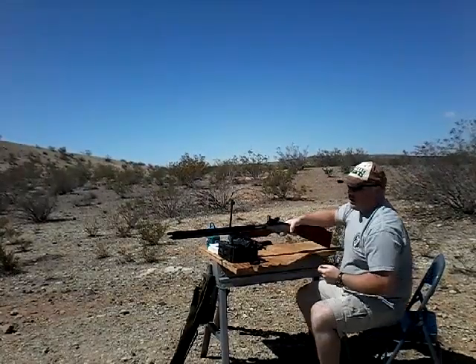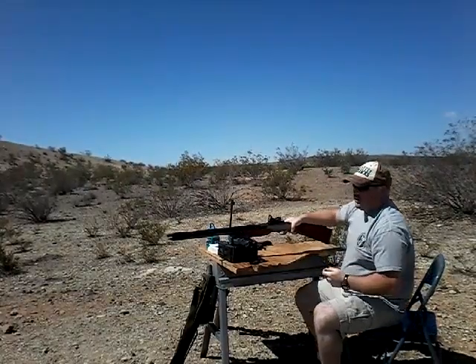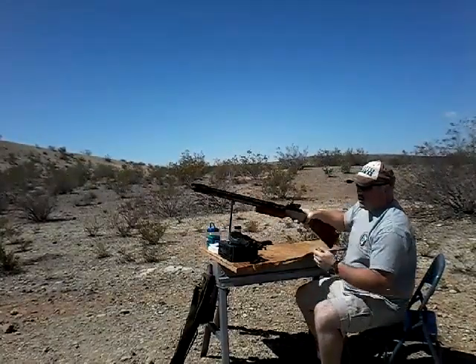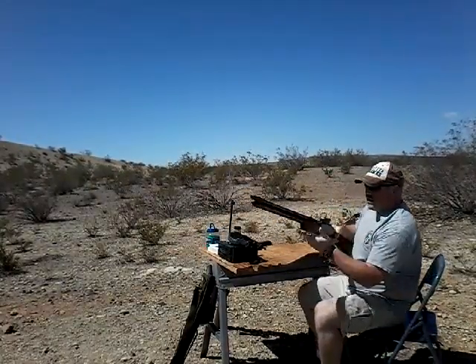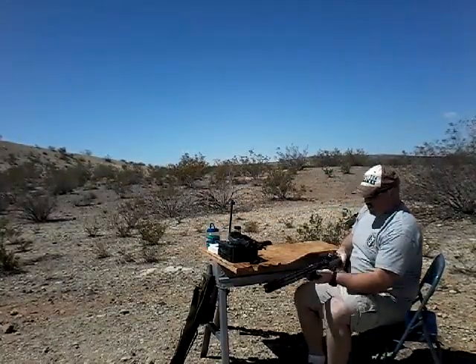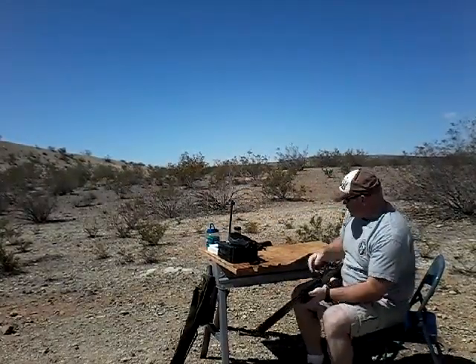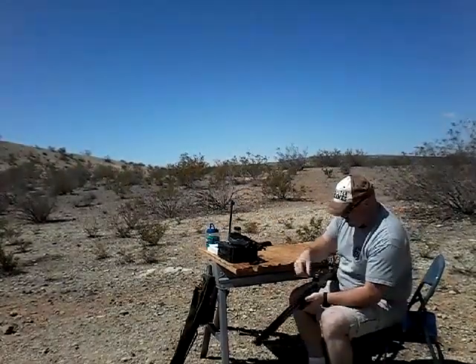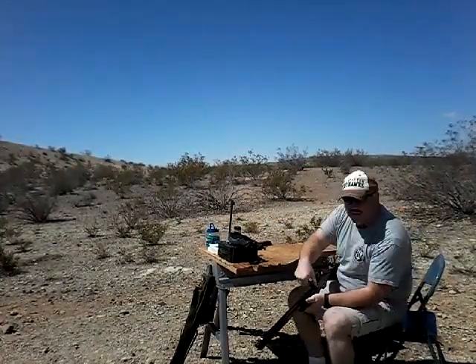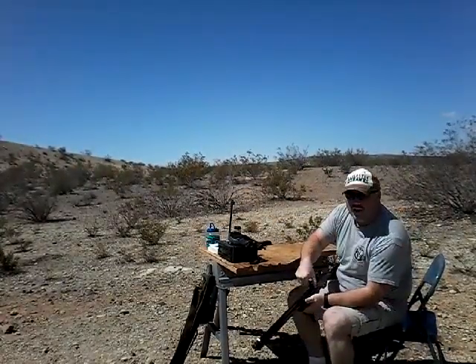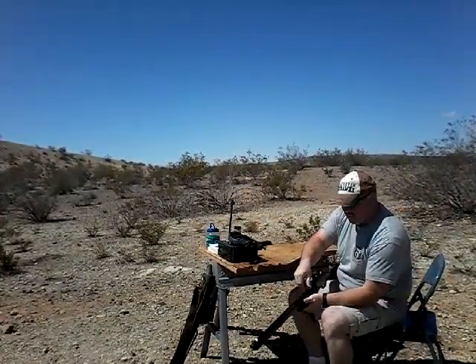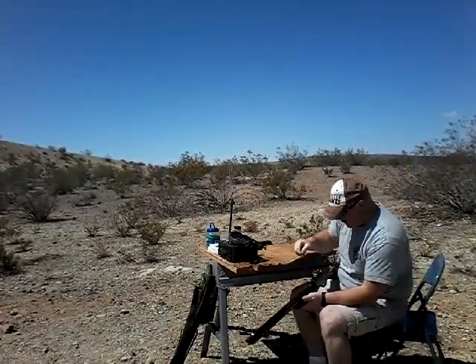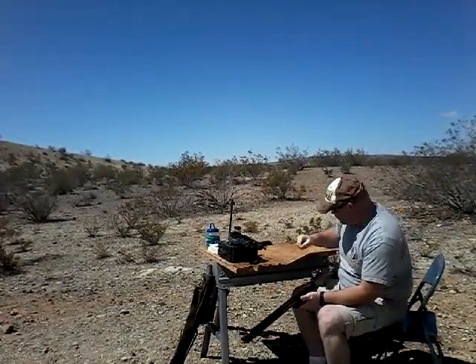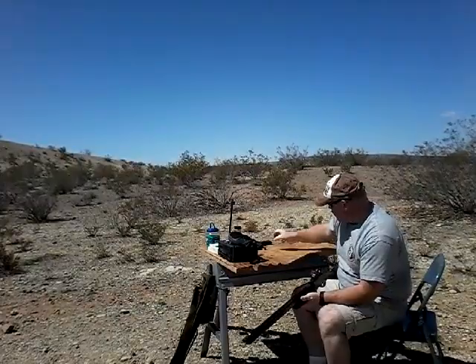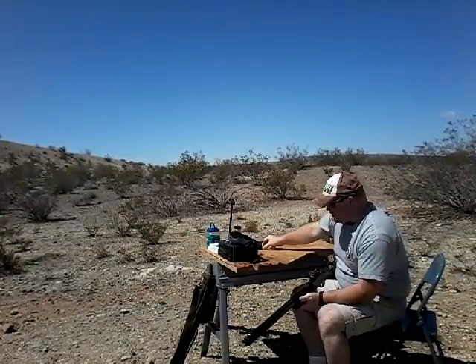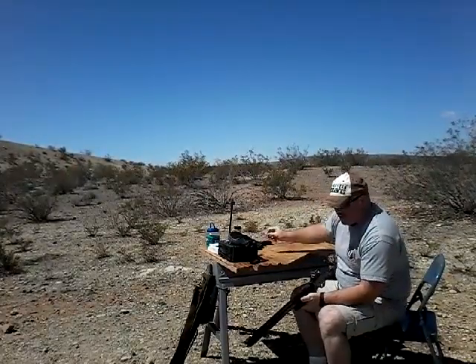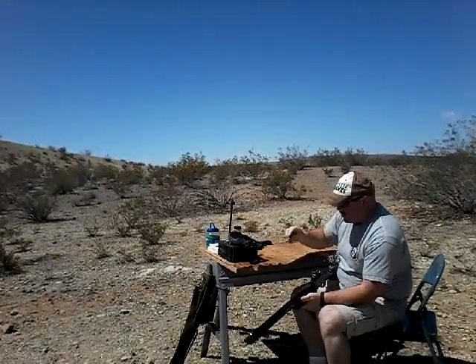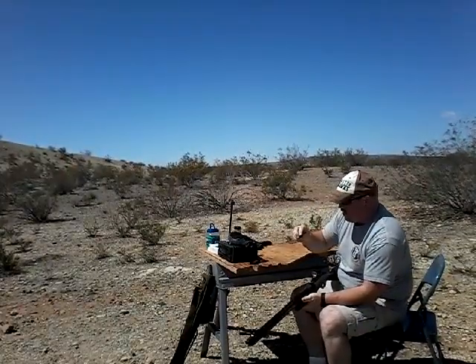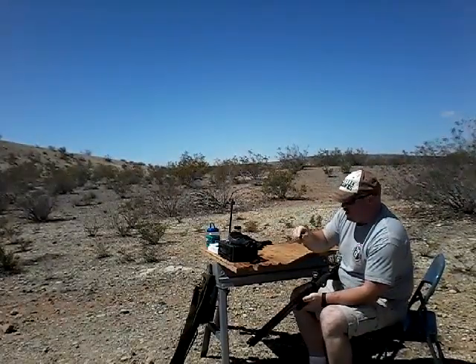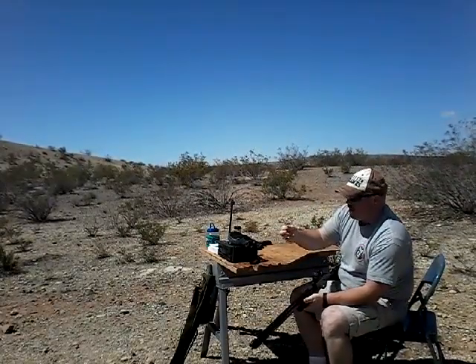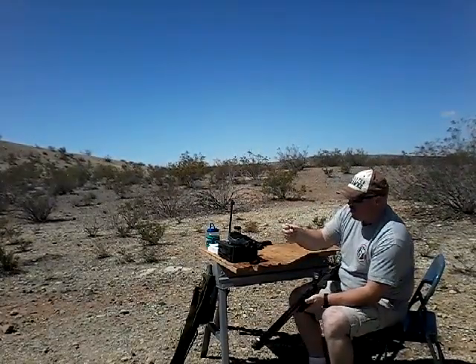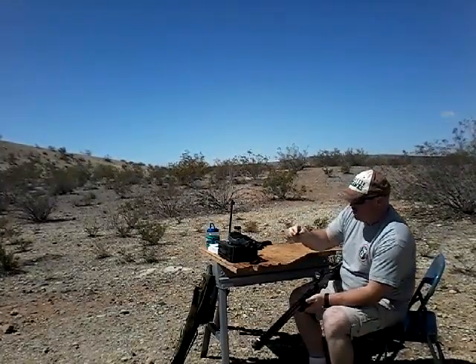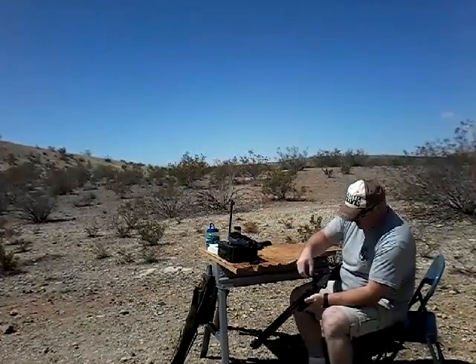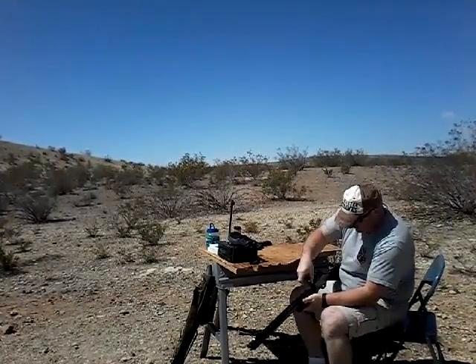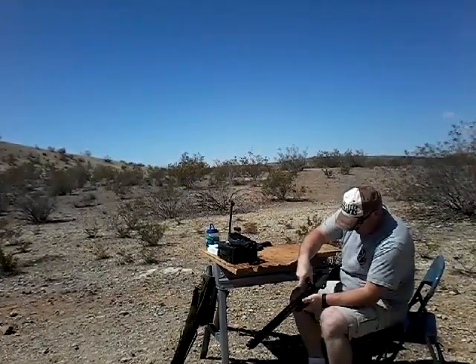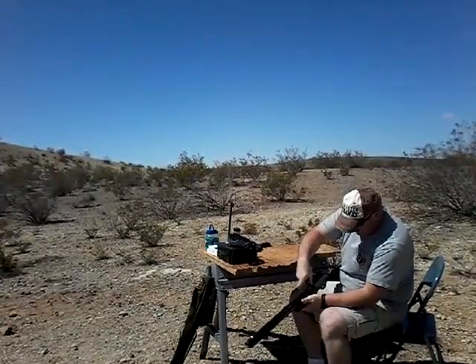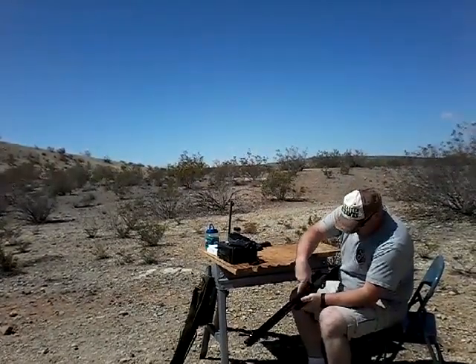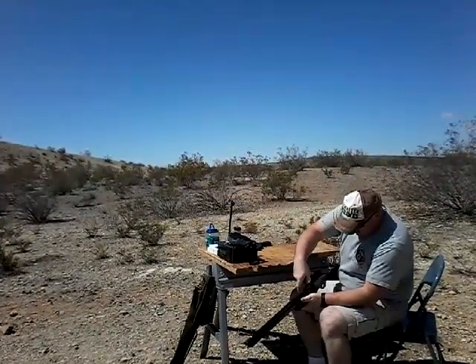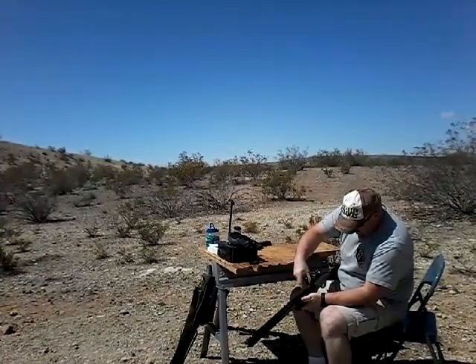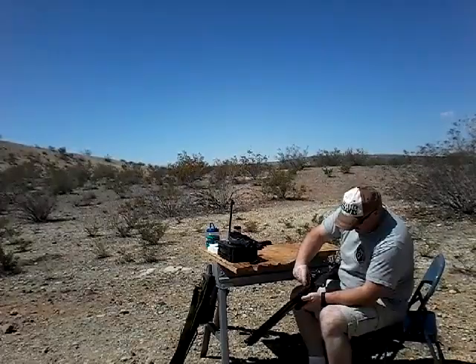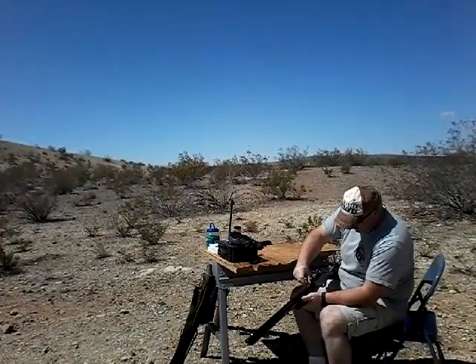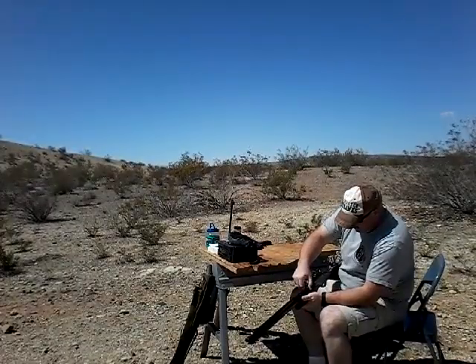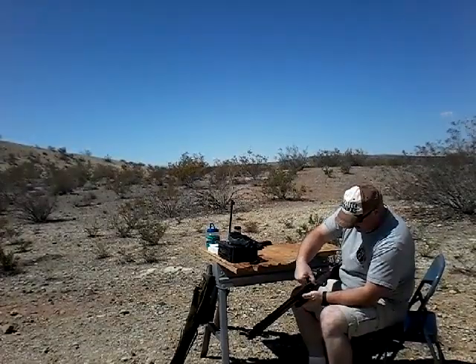And it did go bang with one of the Air Venturi shots. Now I'm going to put in a little homemade one that I did, see if it'll go bang with it.